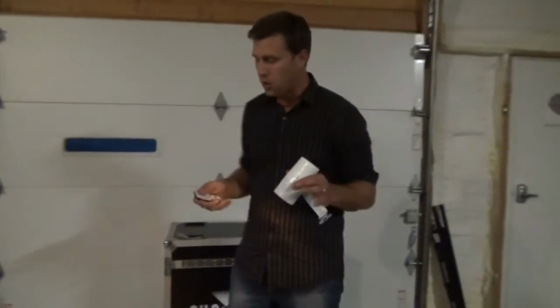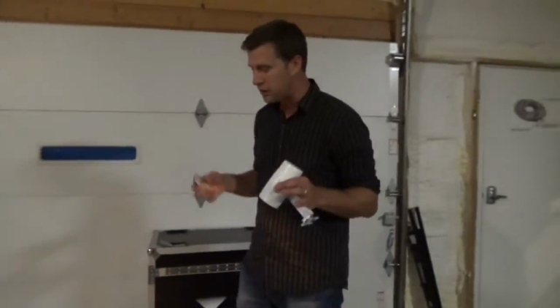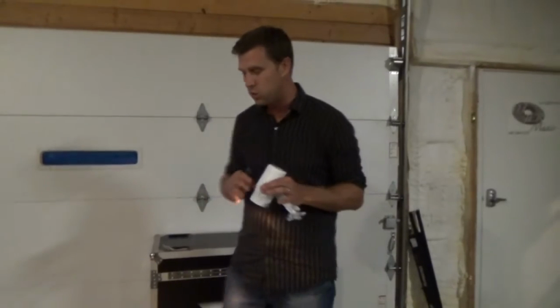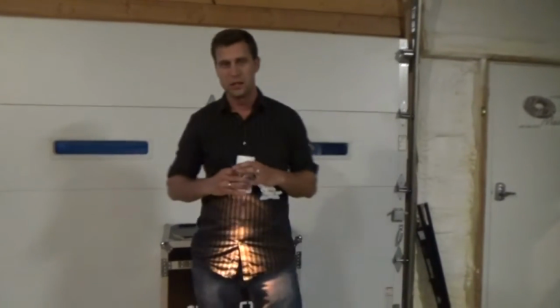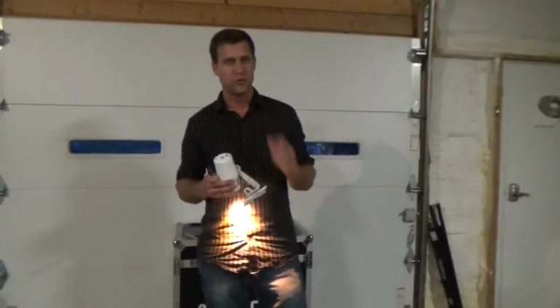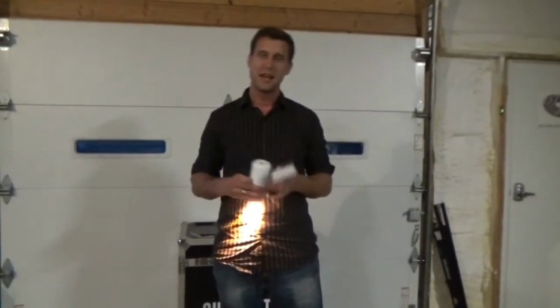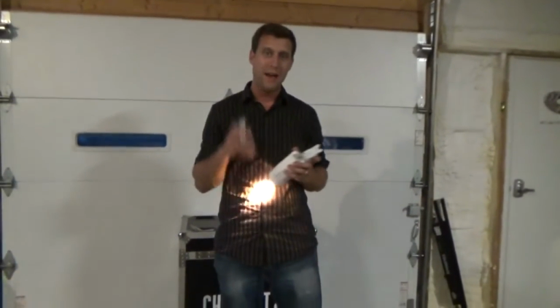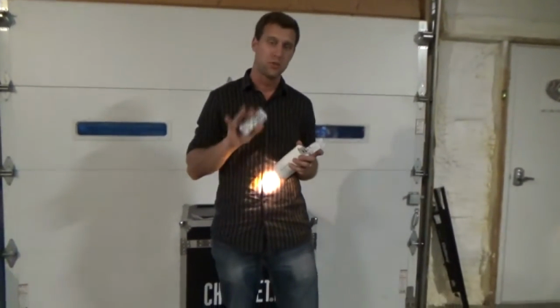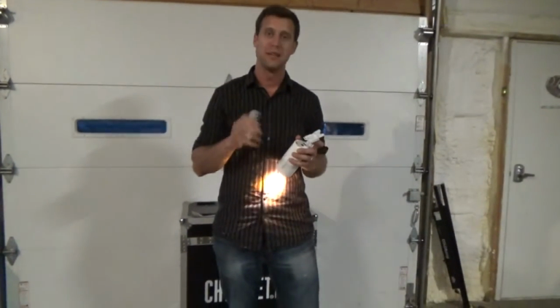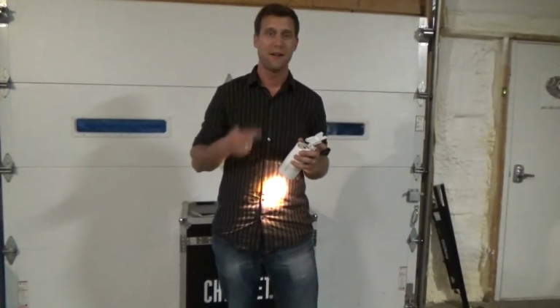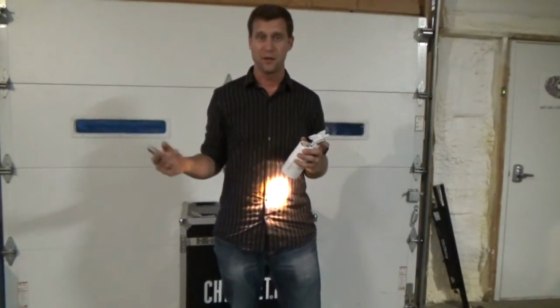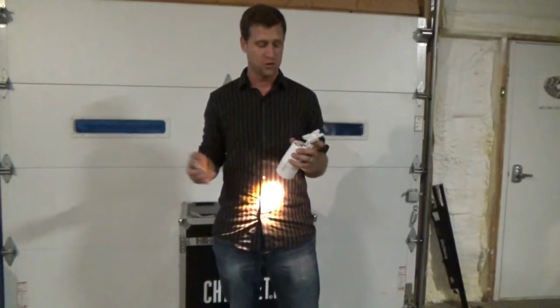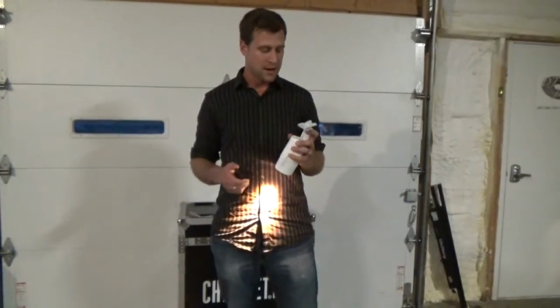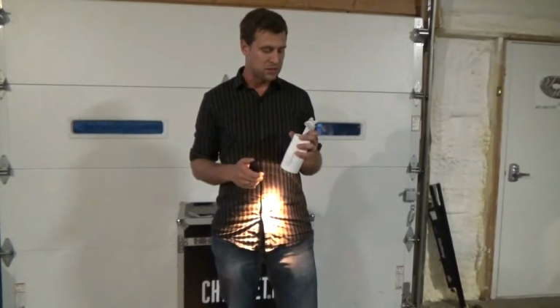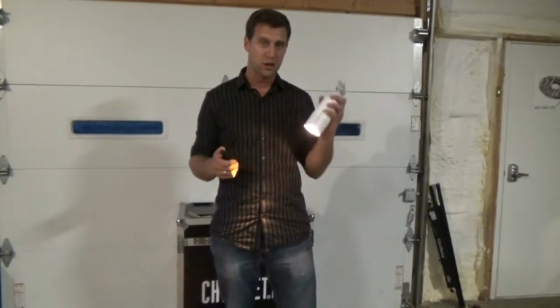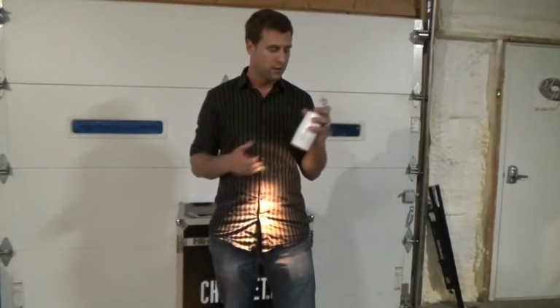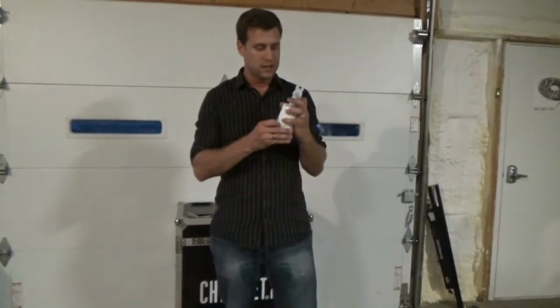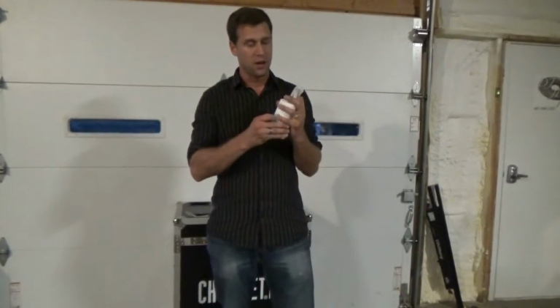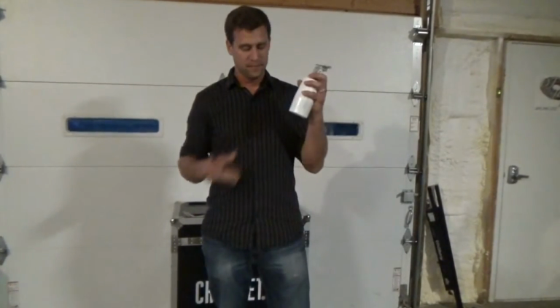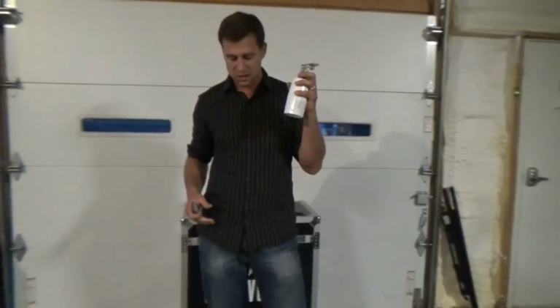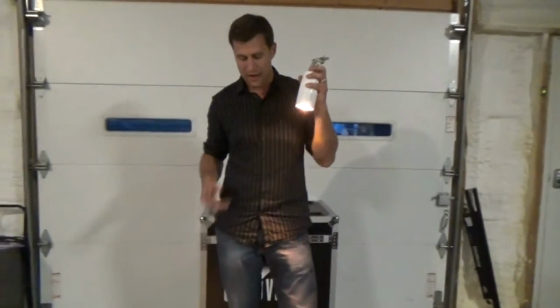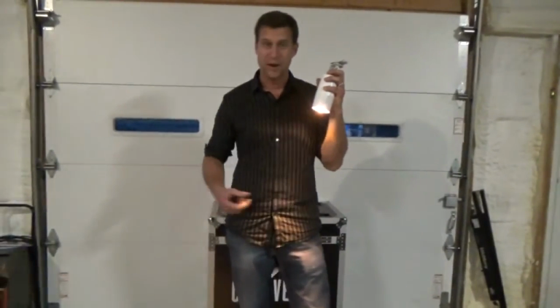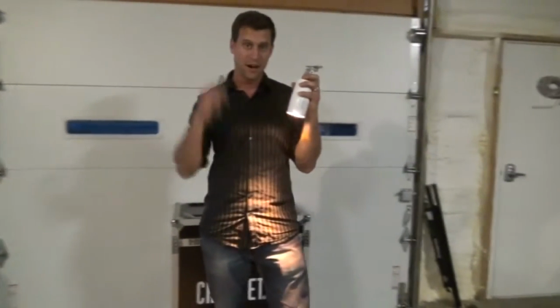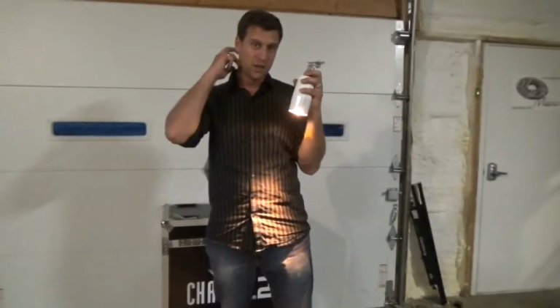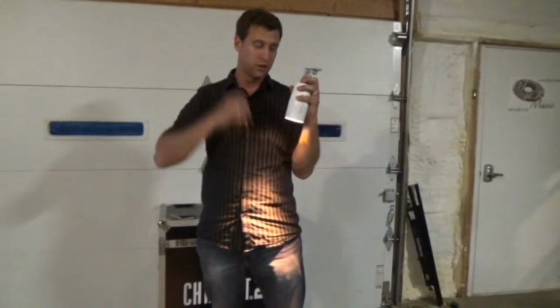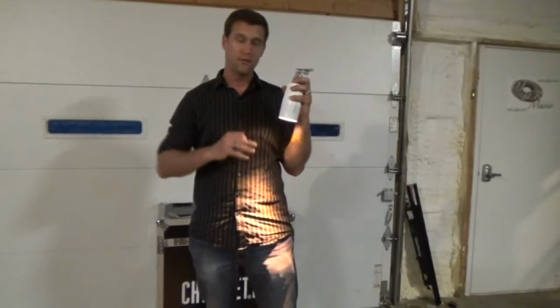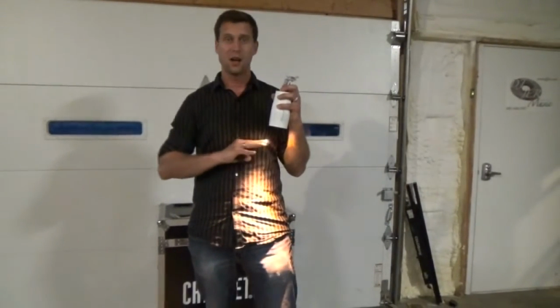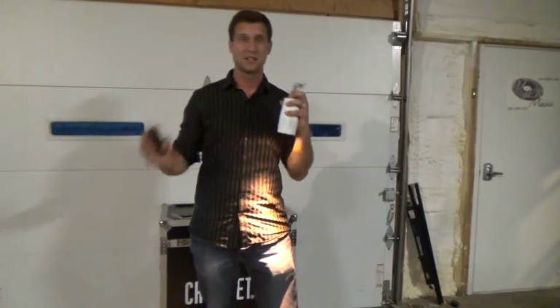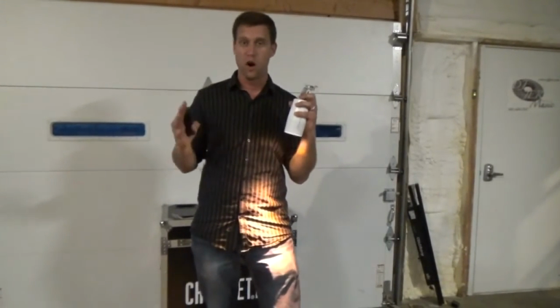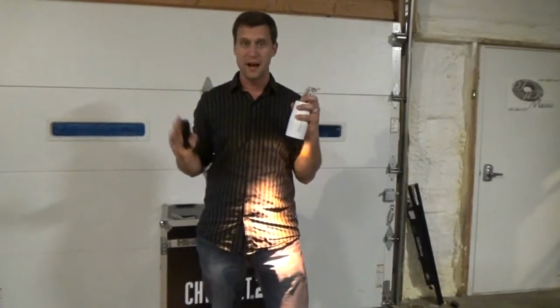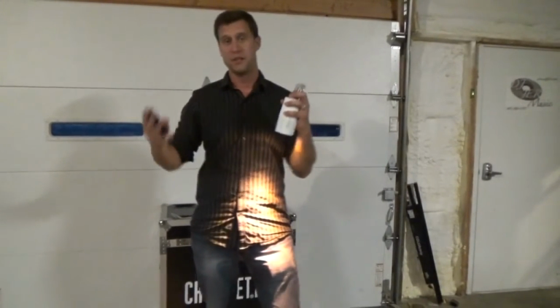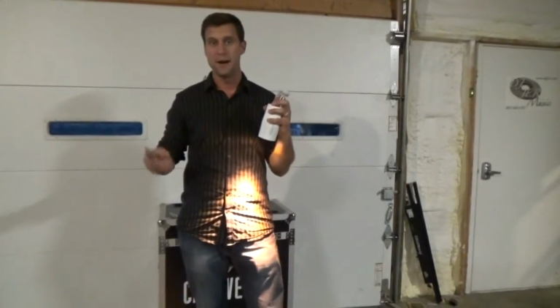Now one of the things about this fixture is that you have to use the remote — I've covered that in other videos — because if you just turn it off and turn it back on it's just going to go to the last thing that you had it set on. So if that's the color you want all the time then you're fine.